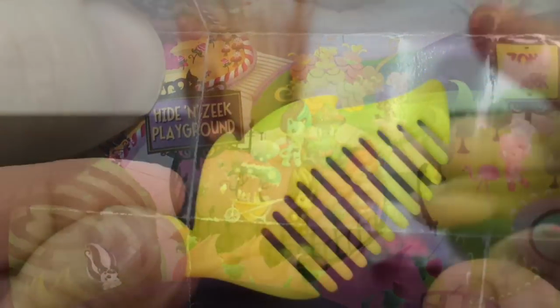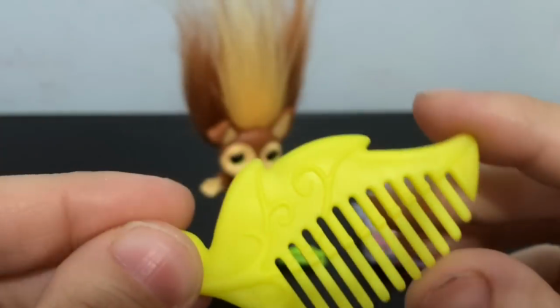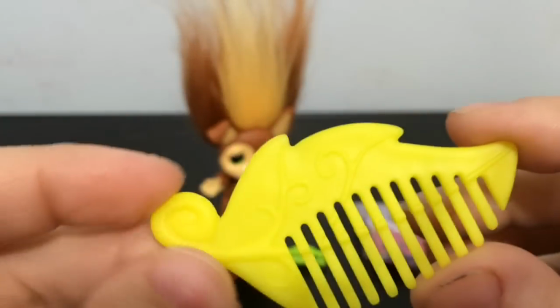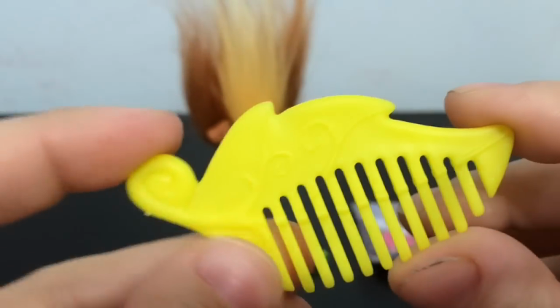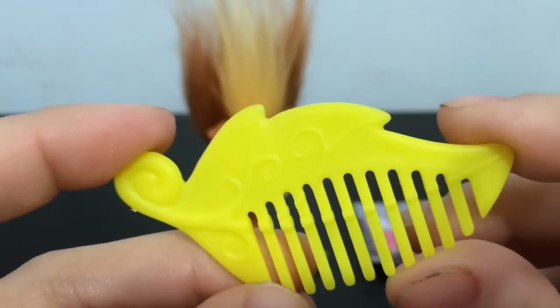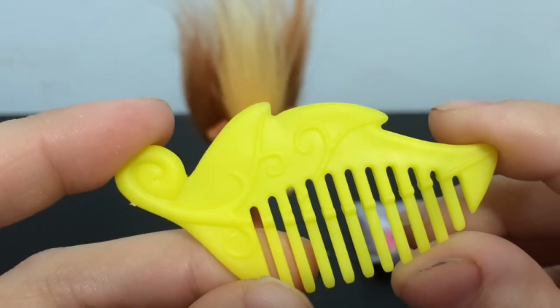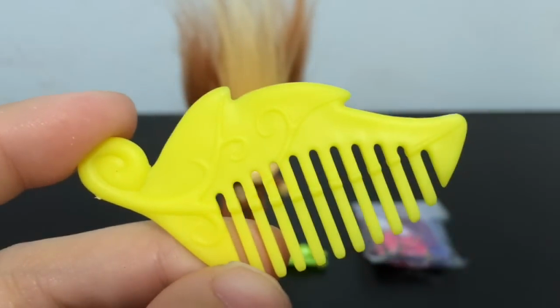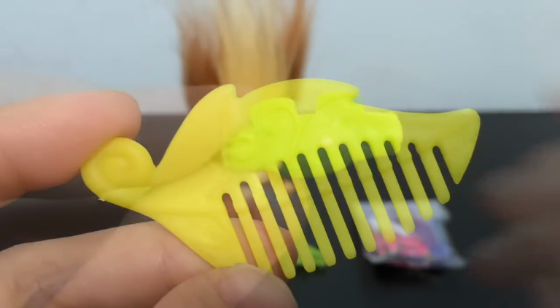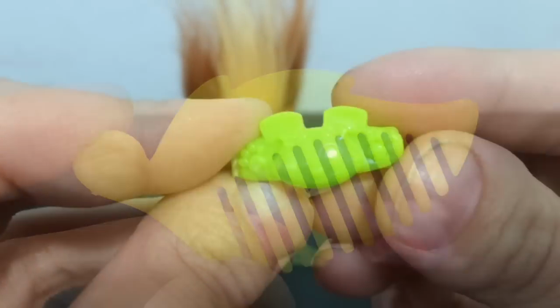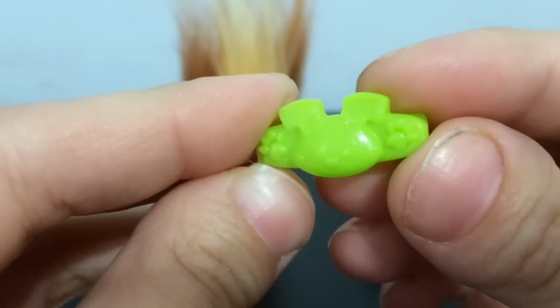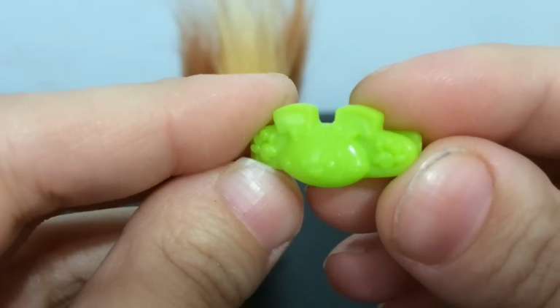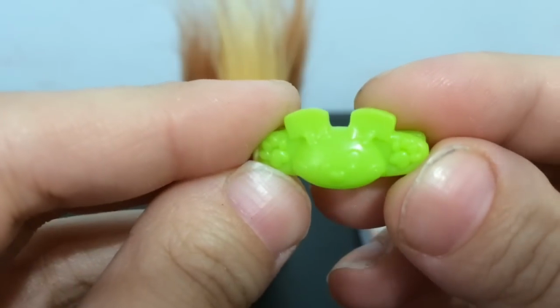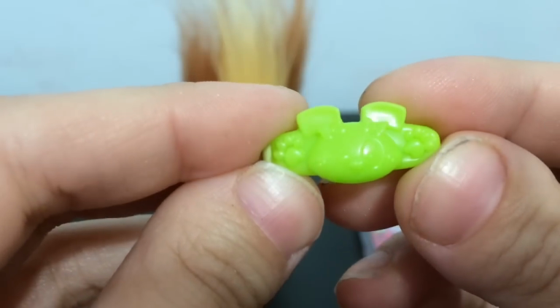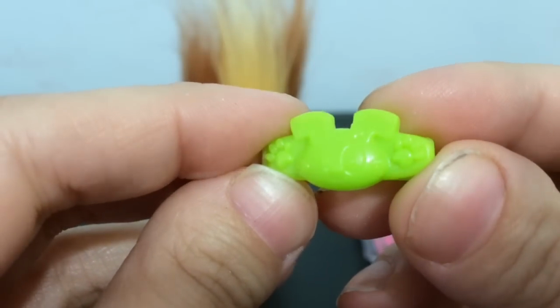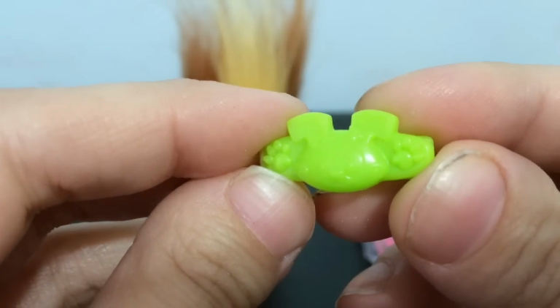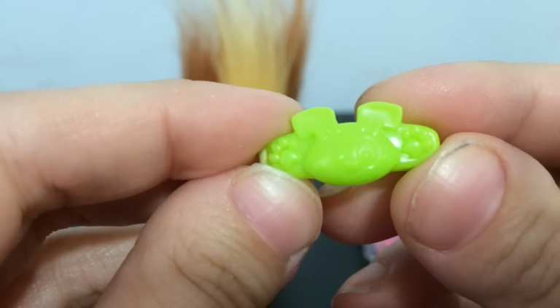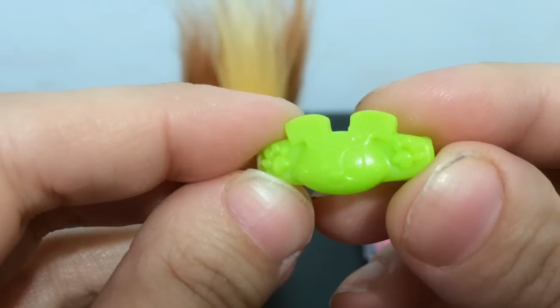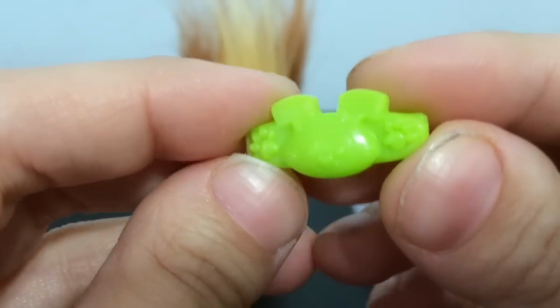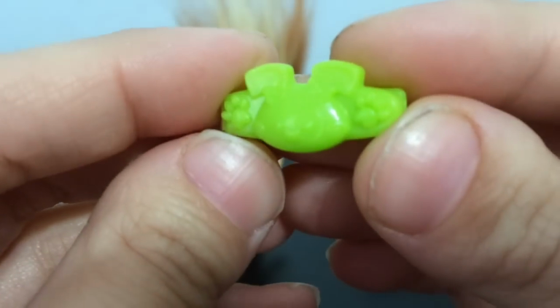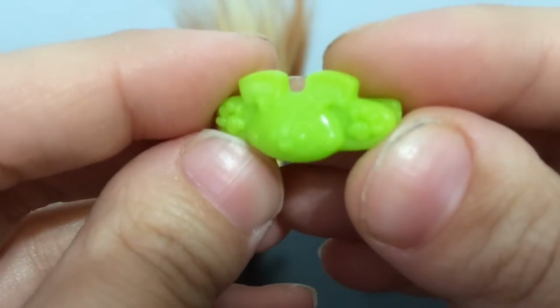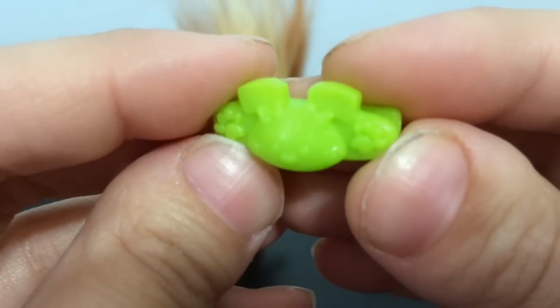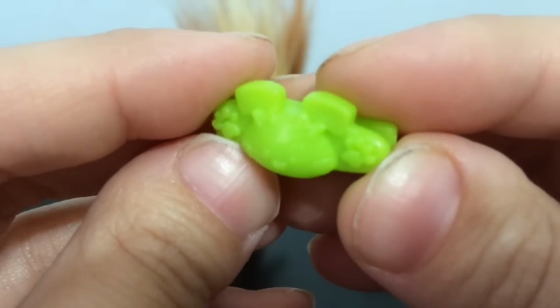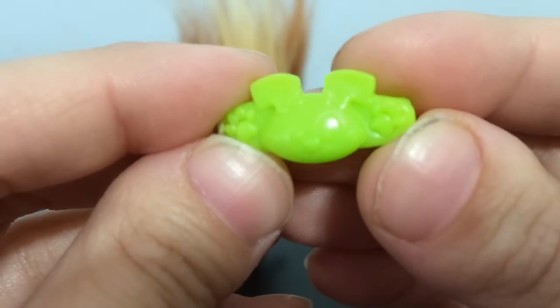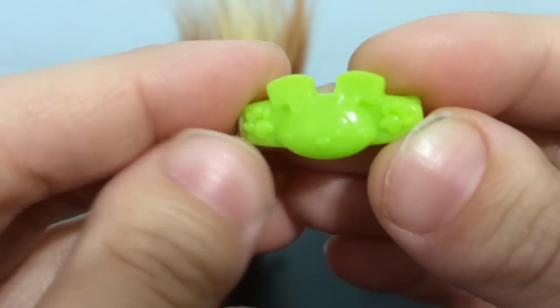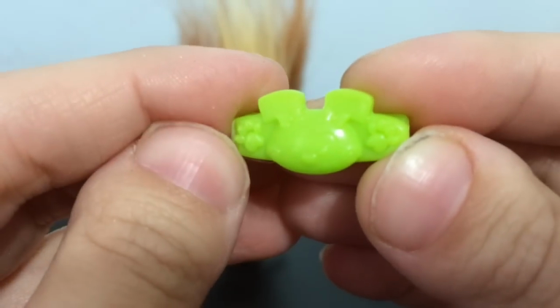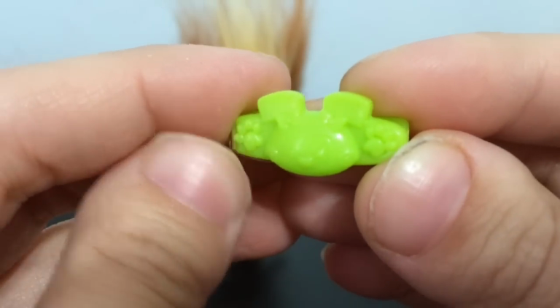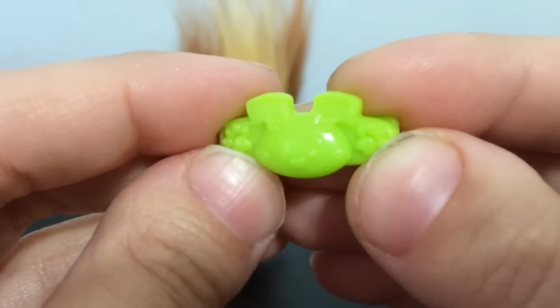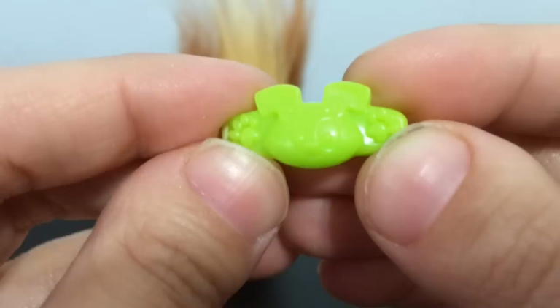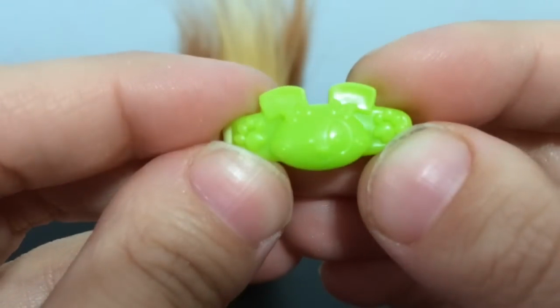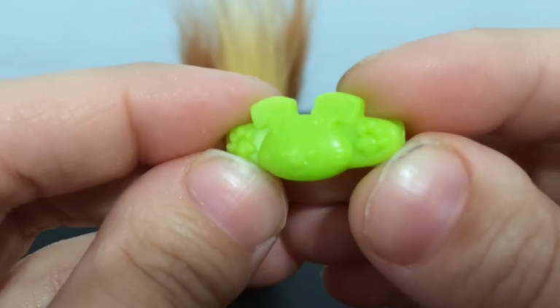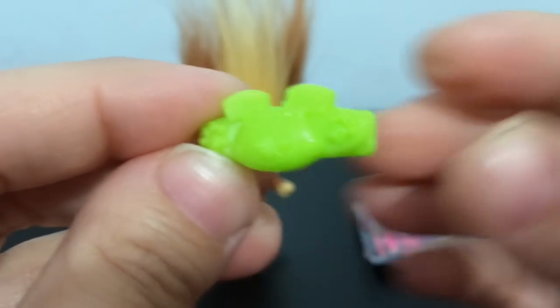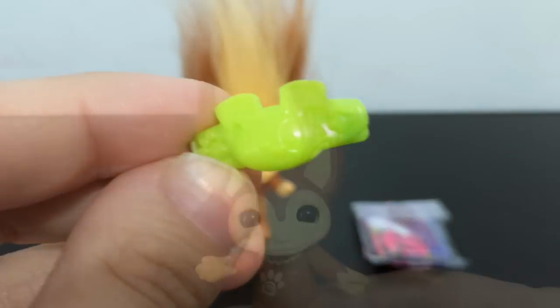He also comes with a leaf comb in bright yellow. He also comes with a barrette that is in bright neon green — it has a little puppy face. It's a little hard to see since the color is so bright, but there are little paws on the side, and it's just adorable.